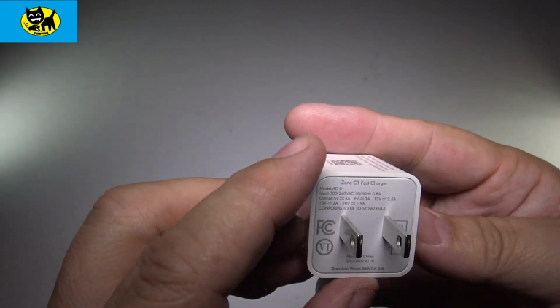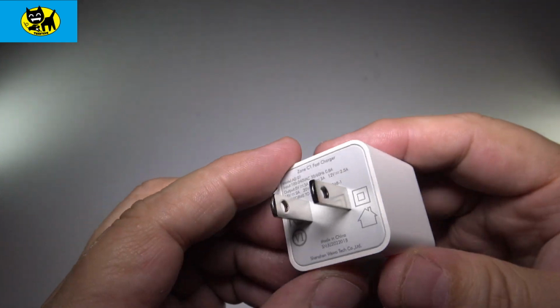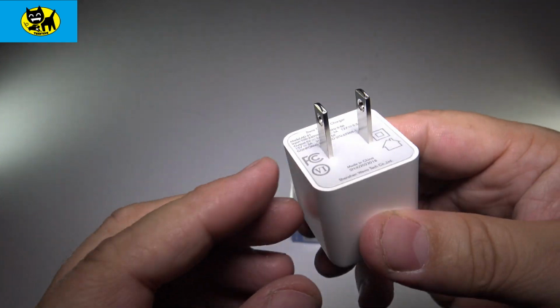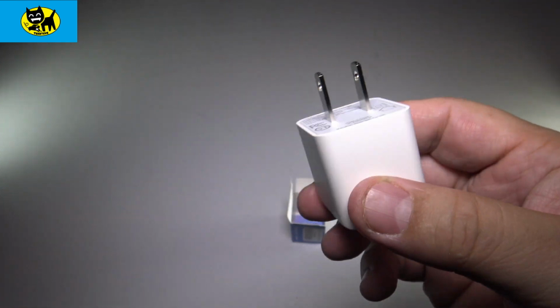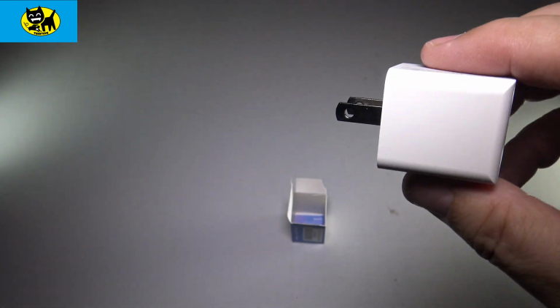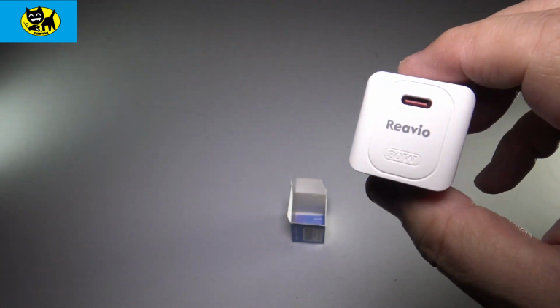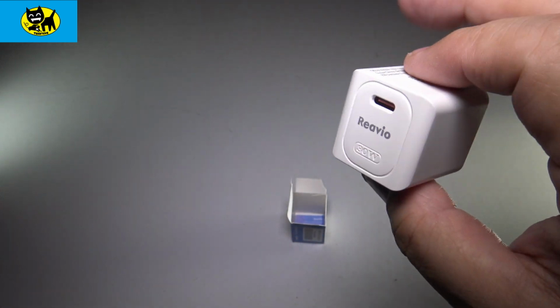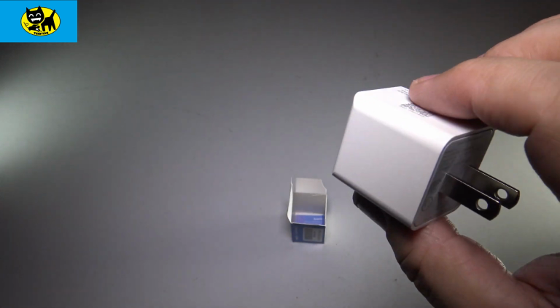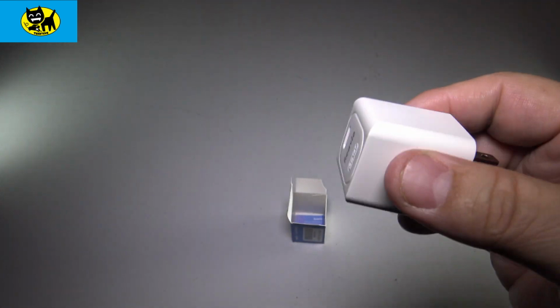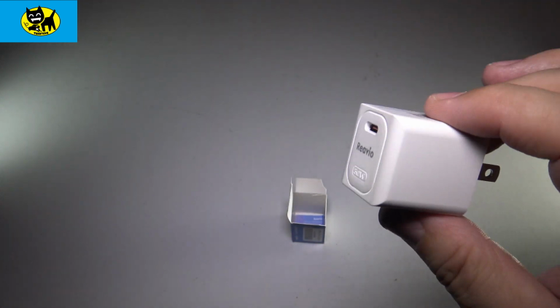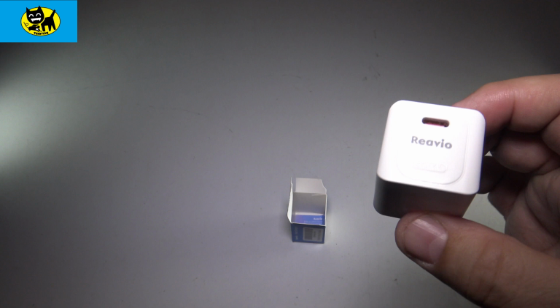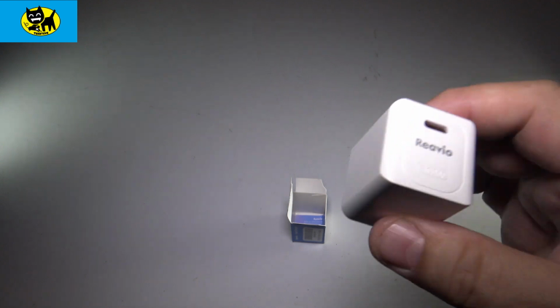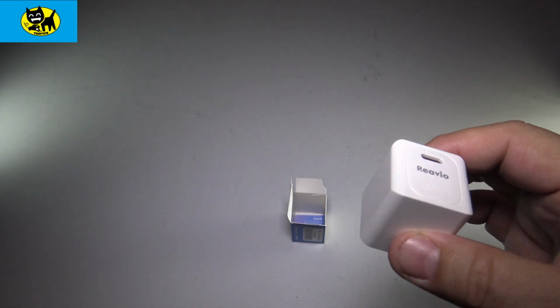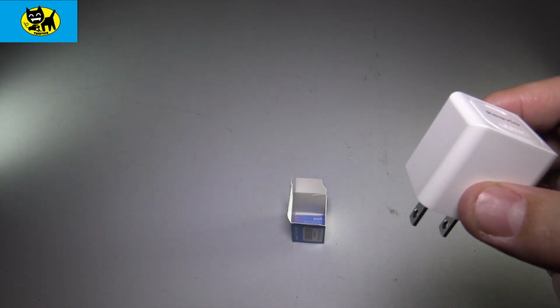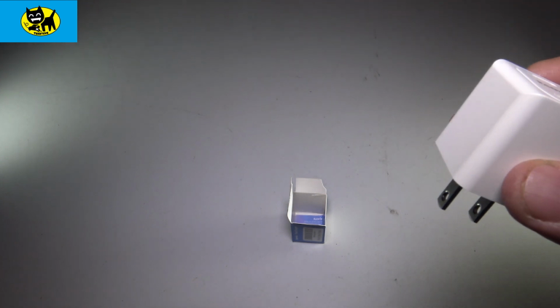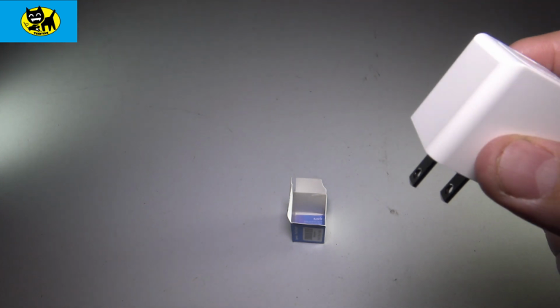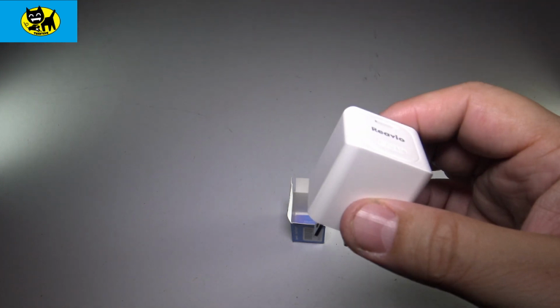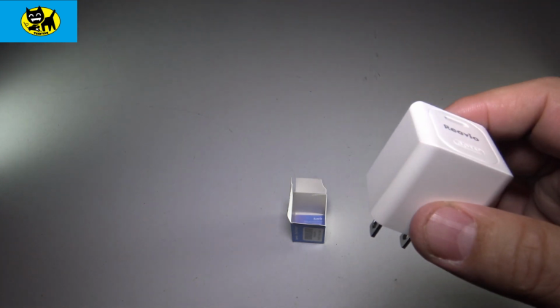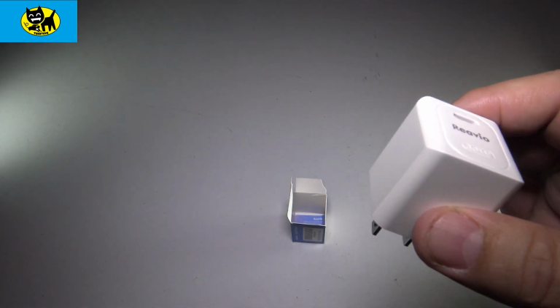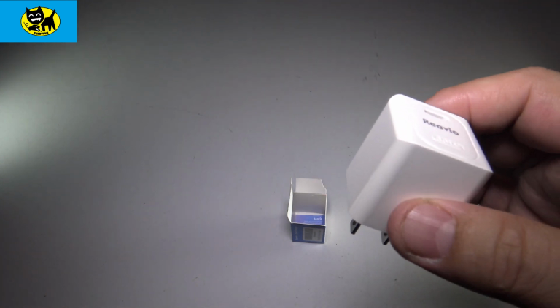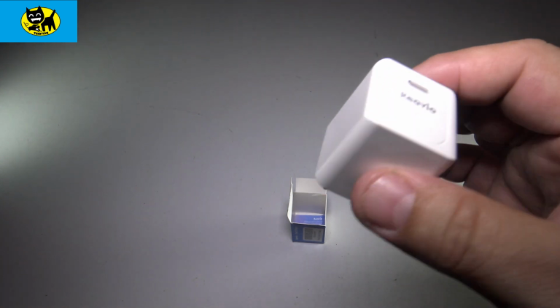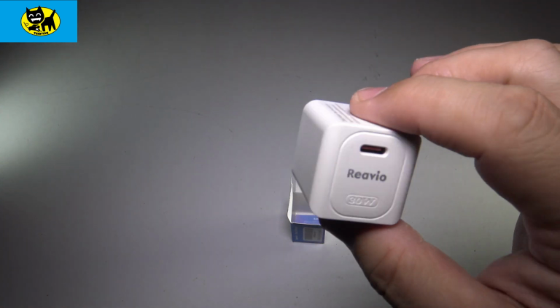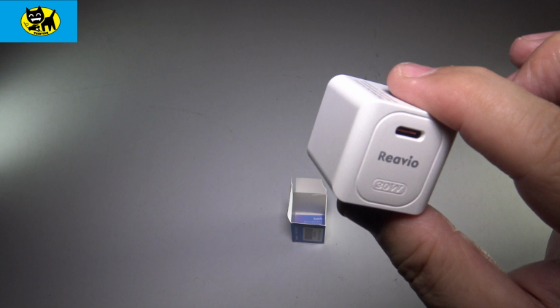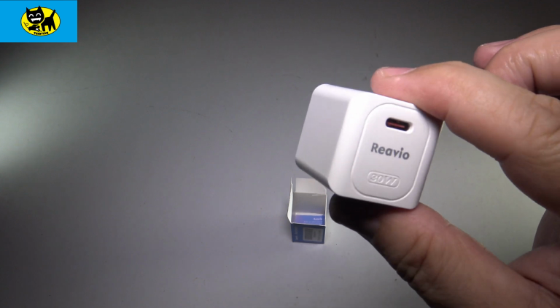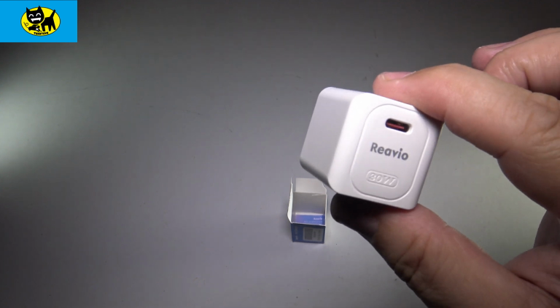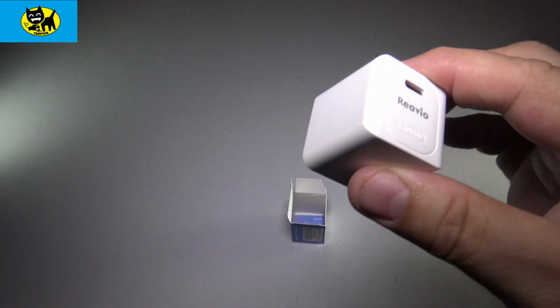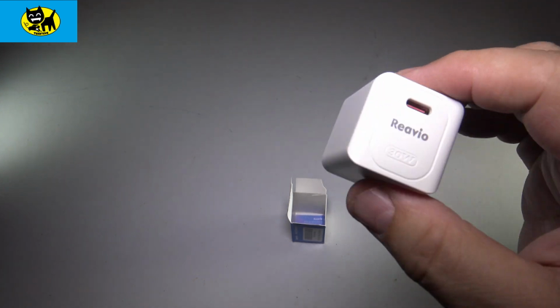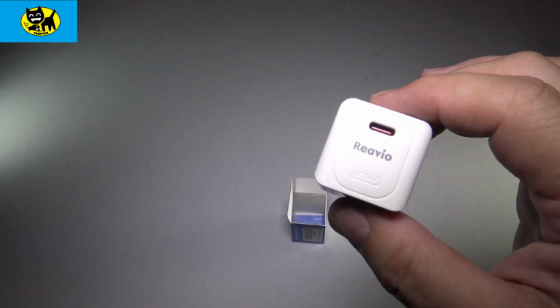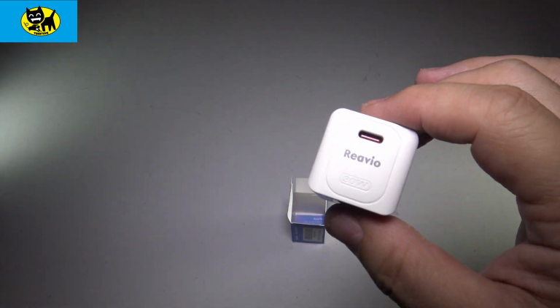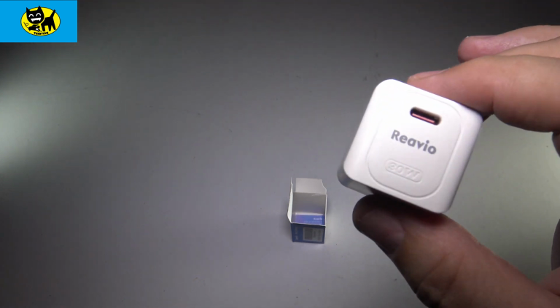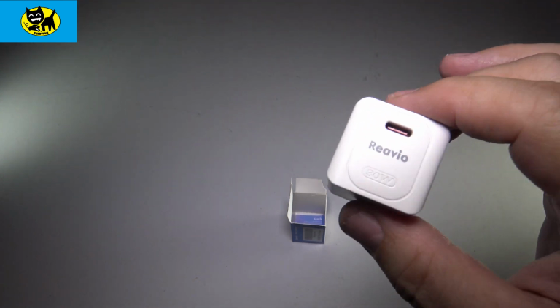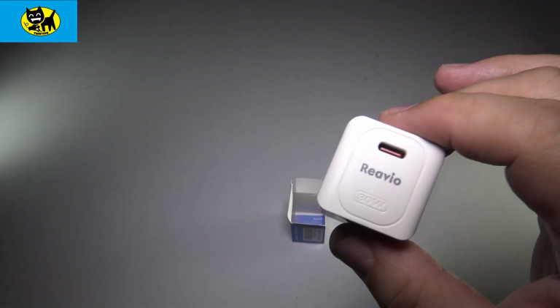It's a really cool device — not a big form factor, nice little square, easy to take to the hotel, easy to take on trips. We're going to Pokemon Go Fest coming up, and I'll have a couple of these in my bag. These are just great for charging things quickly on the go.